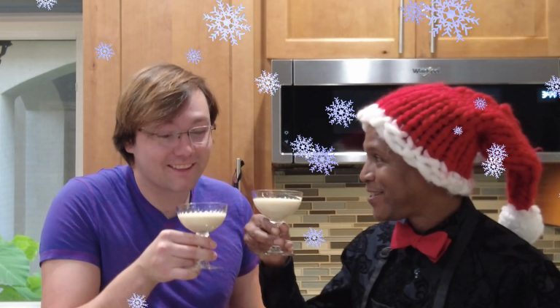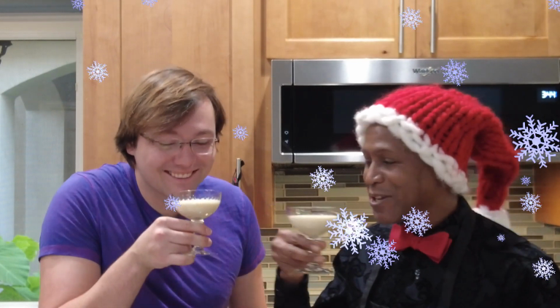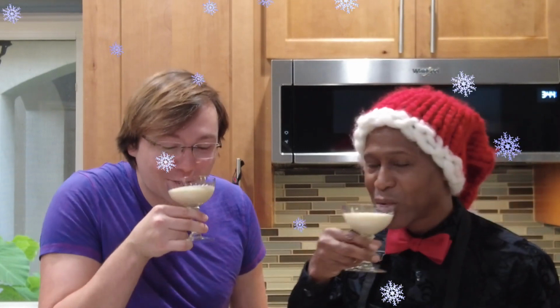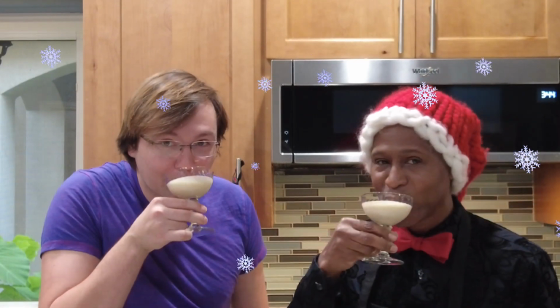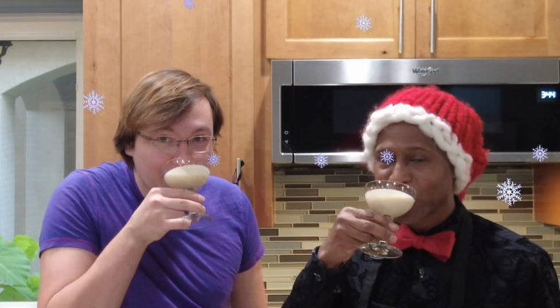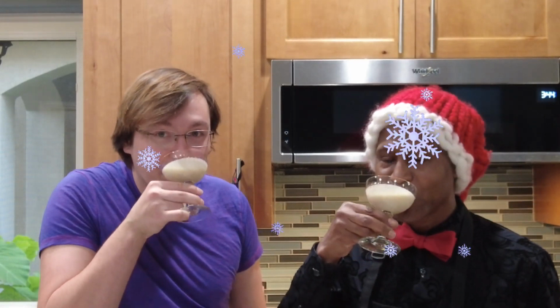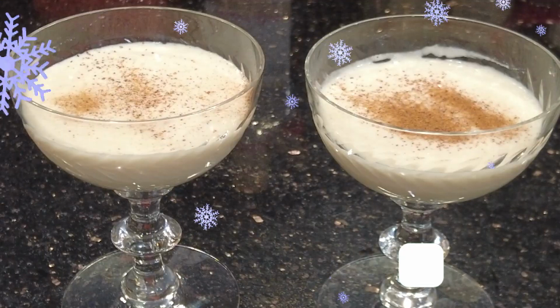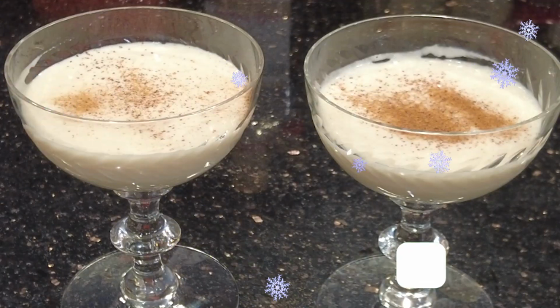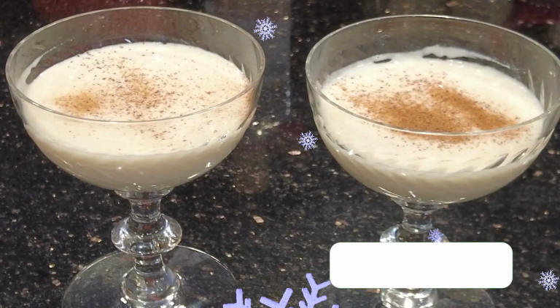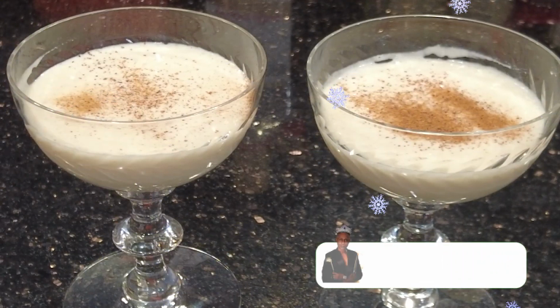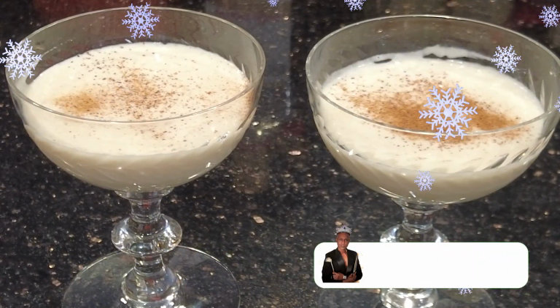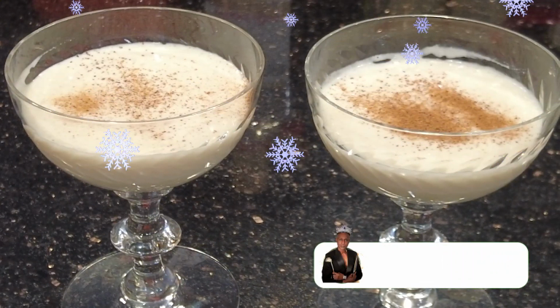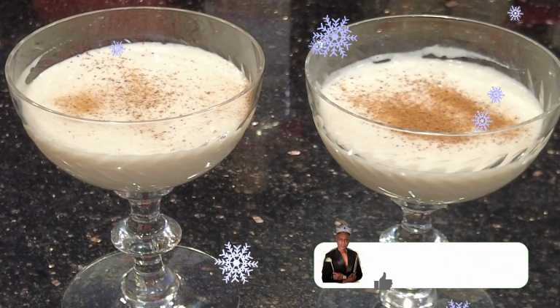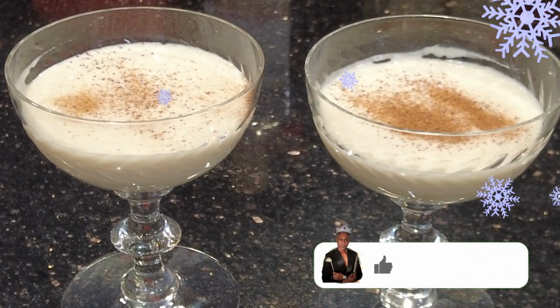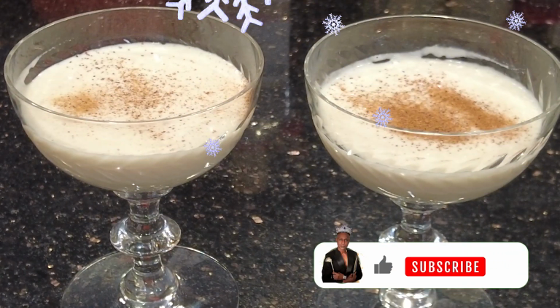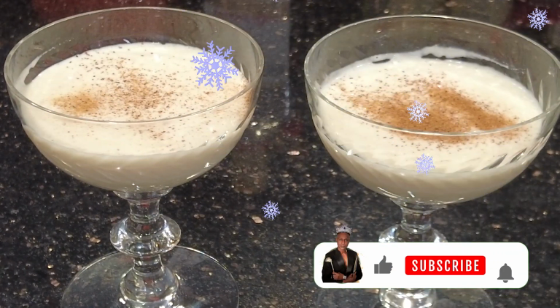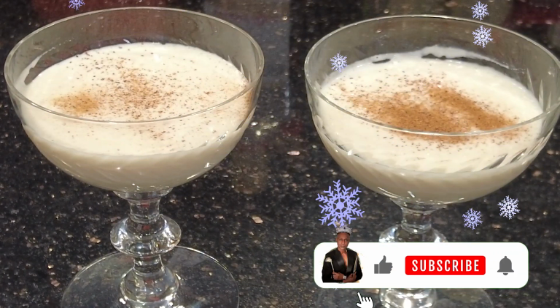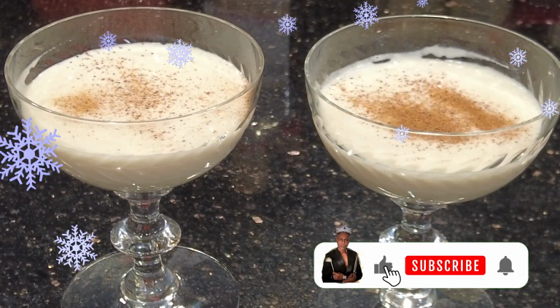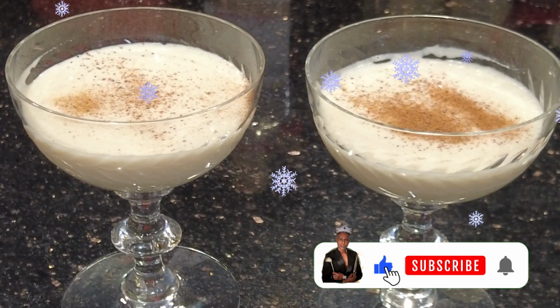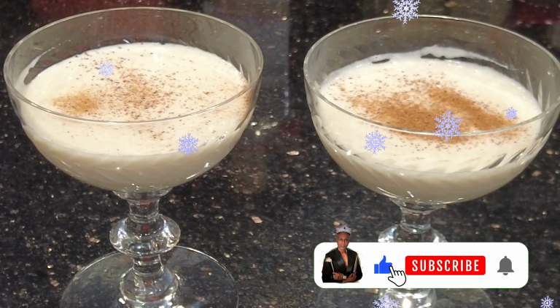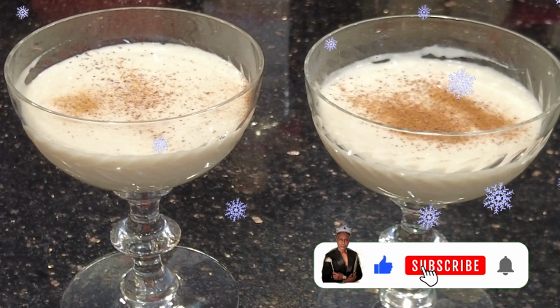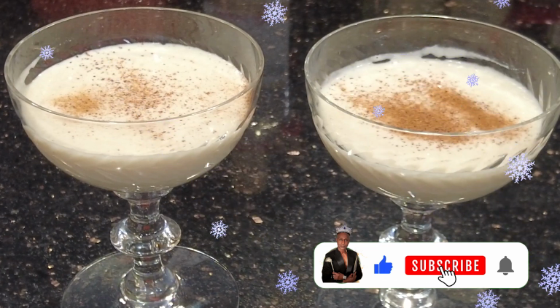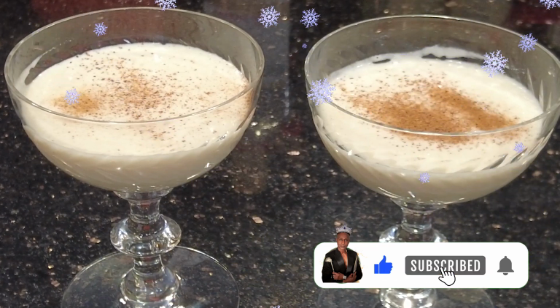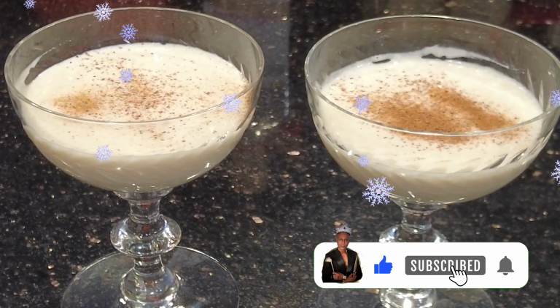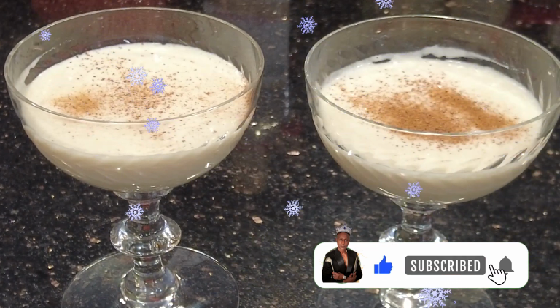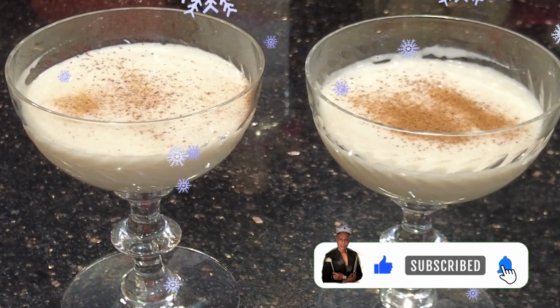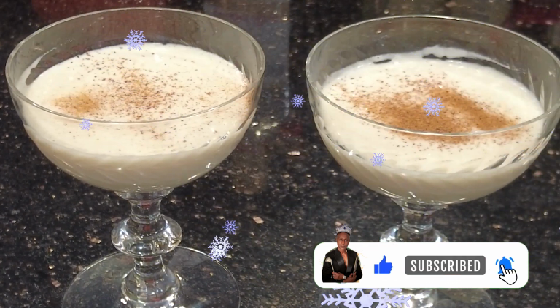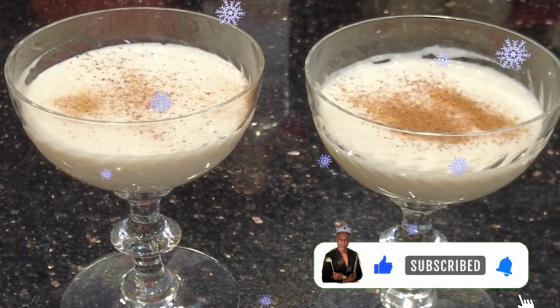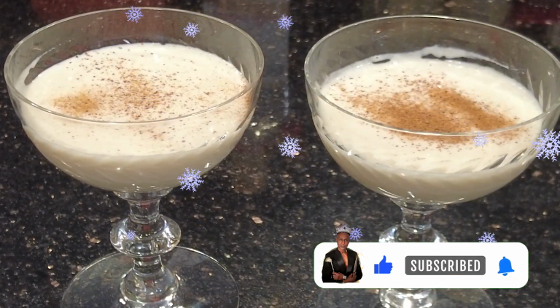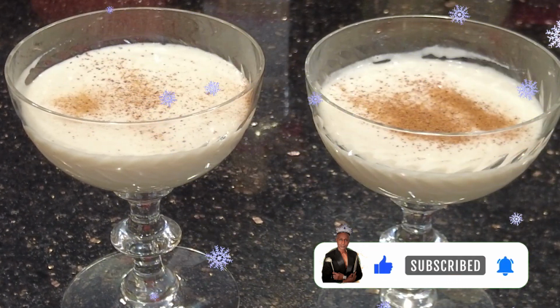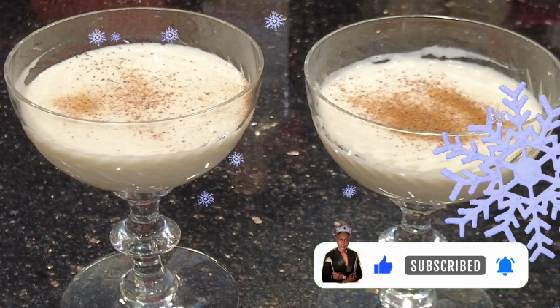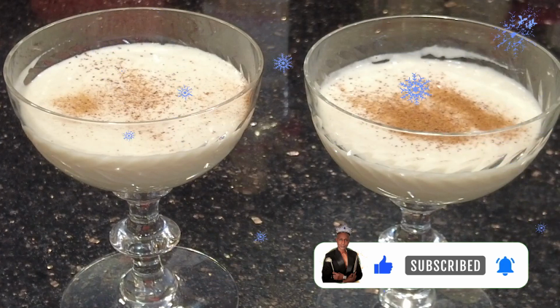Cheers. I'm the Tilted Crown Gourmet. If you have suggestions for new dishes, leave them in the comments. Don't forget to like, subscribe, and turn on that notification bell as I release new content every Friday. Bon Appétit.